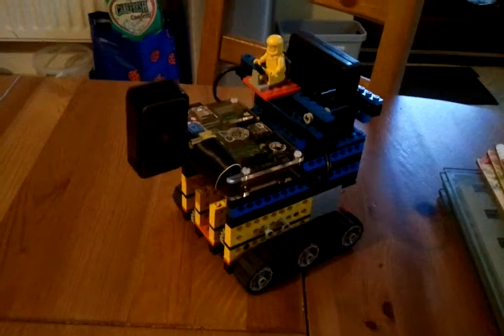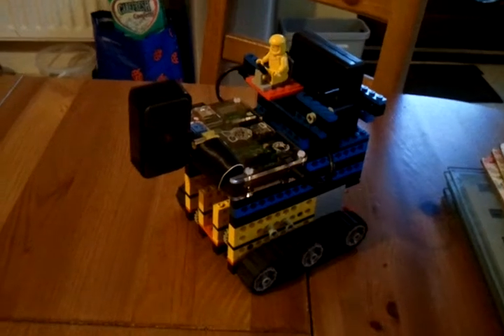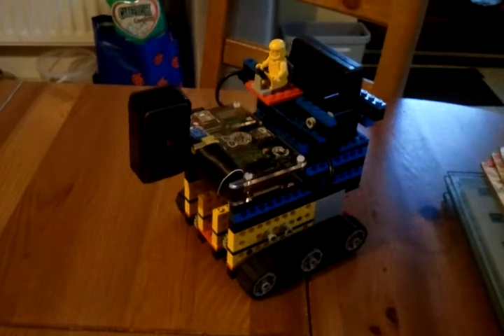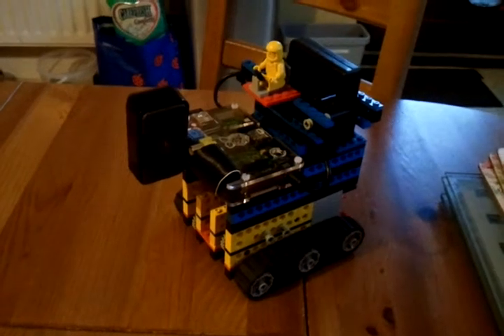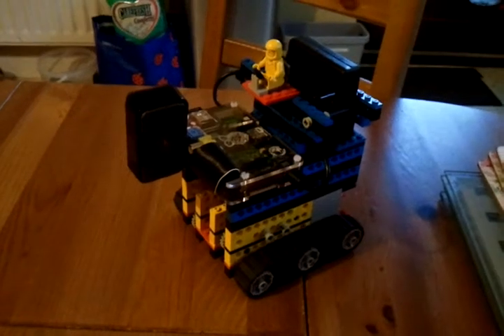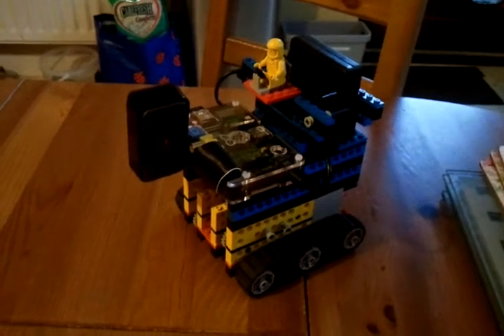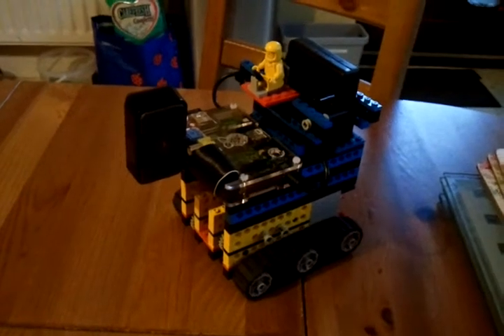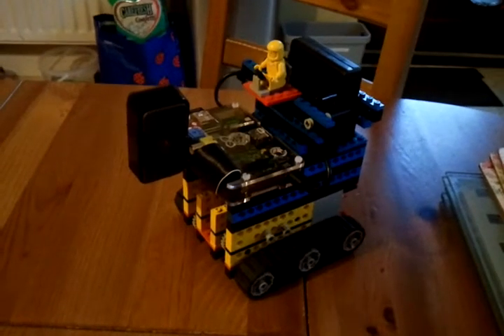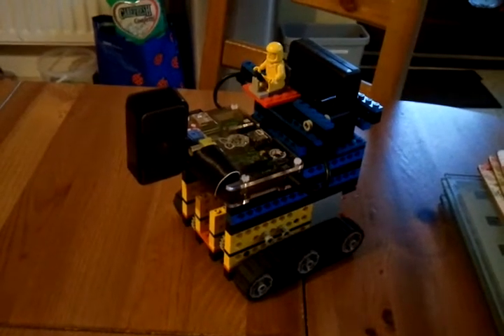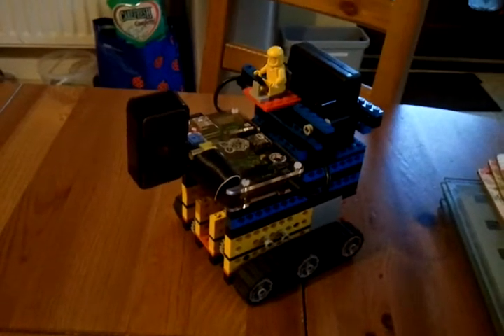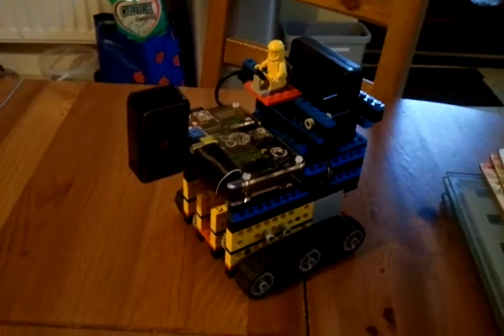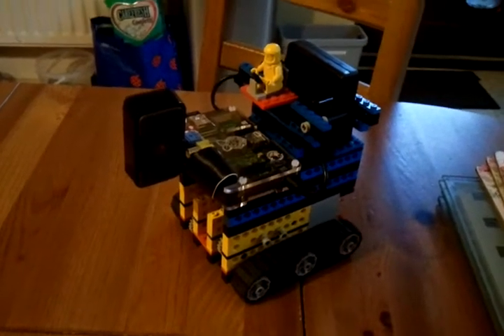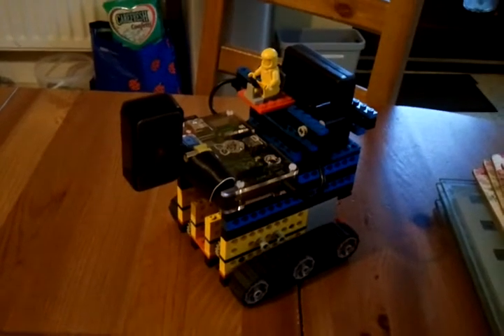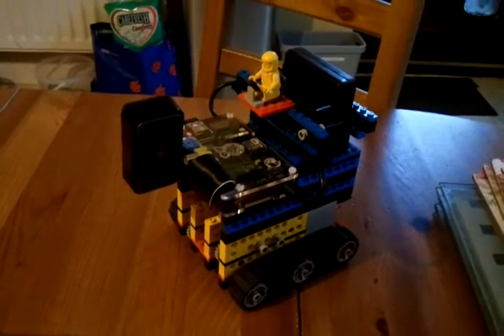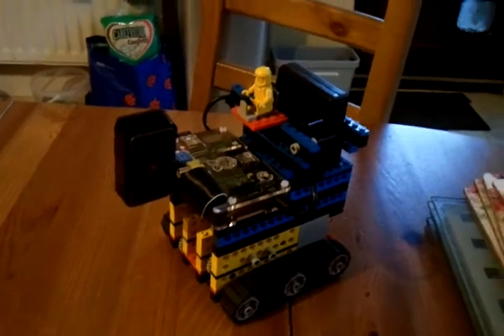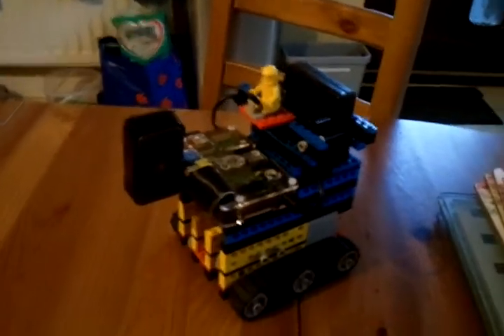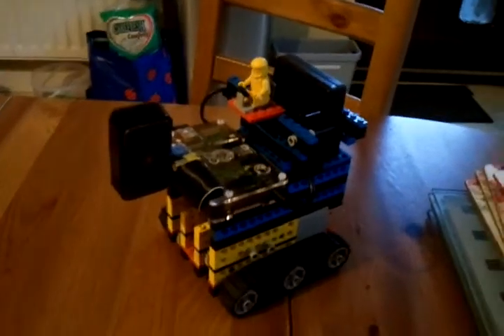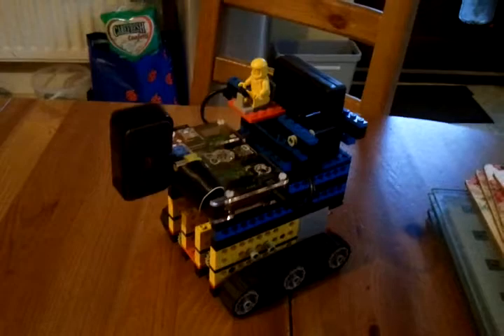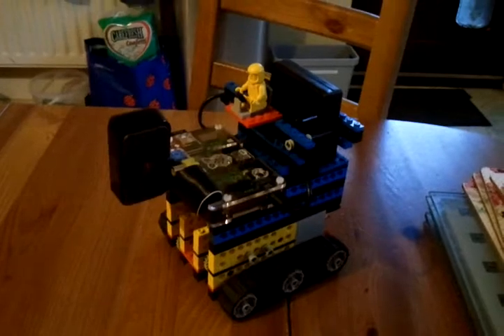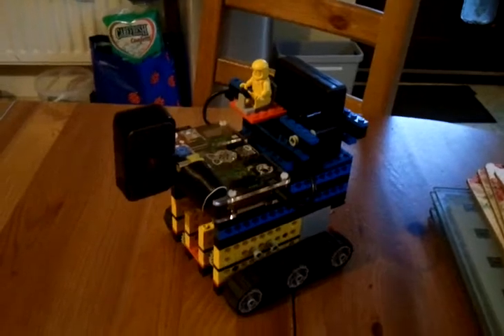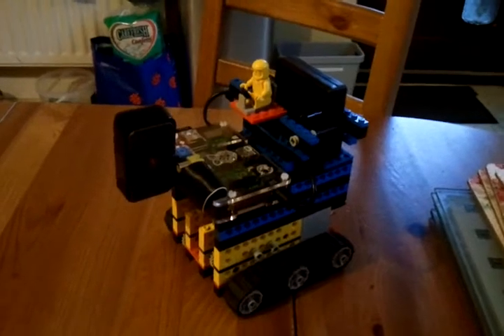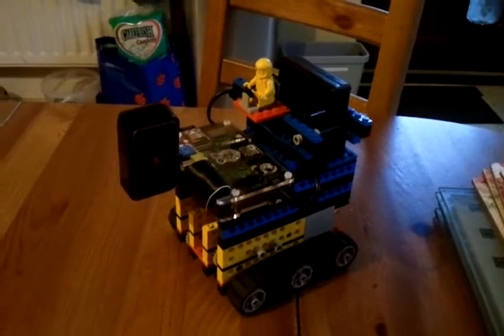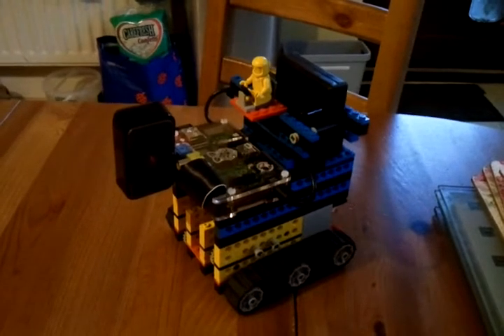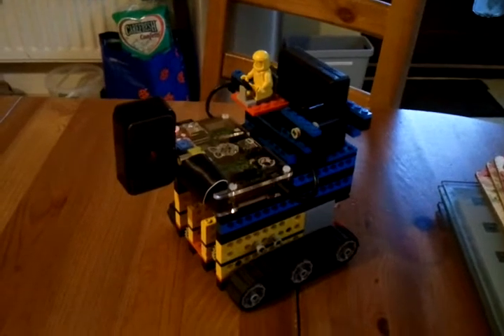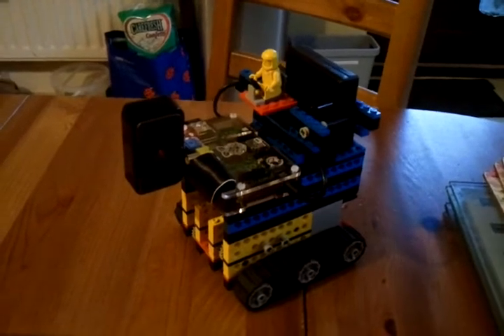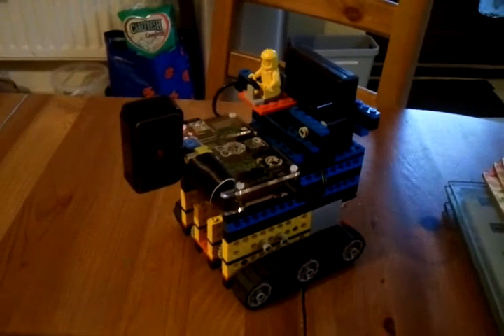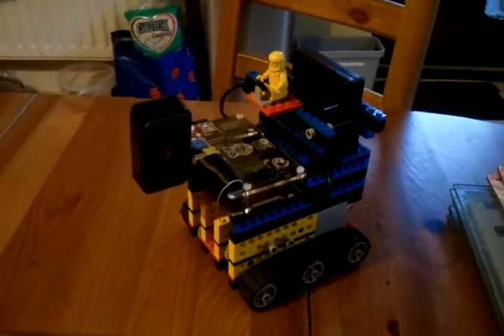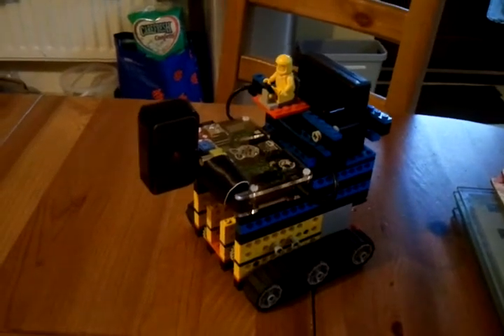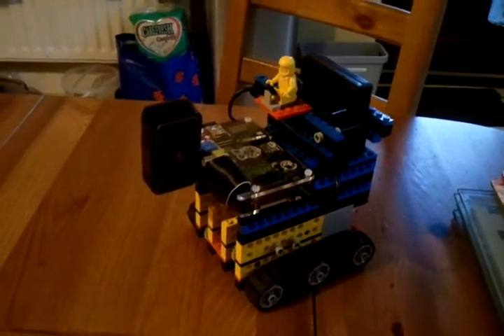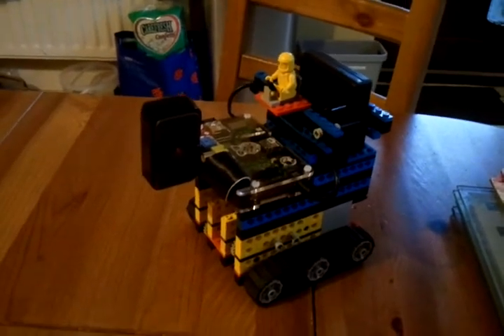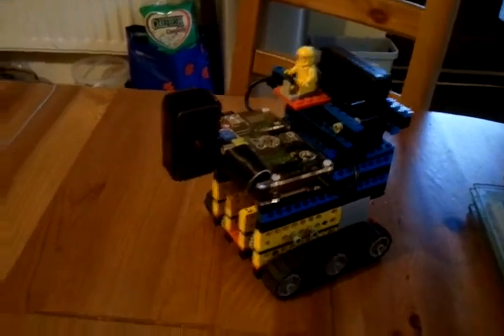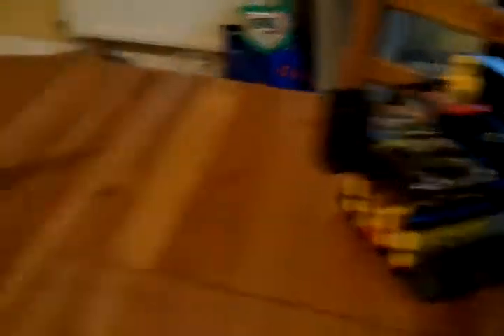Okay, so here we go with the Raspberry Pi Lego robot. I've called him Arthur, and let's see how he's going.